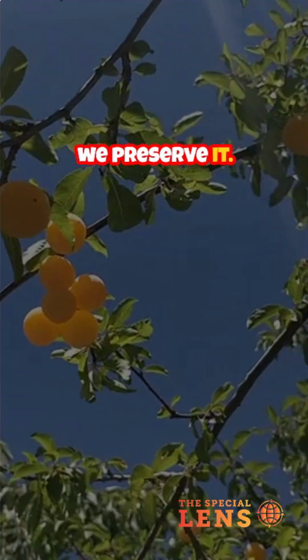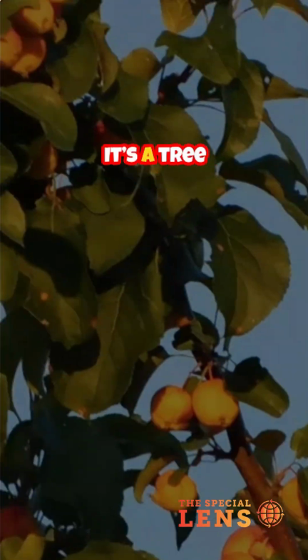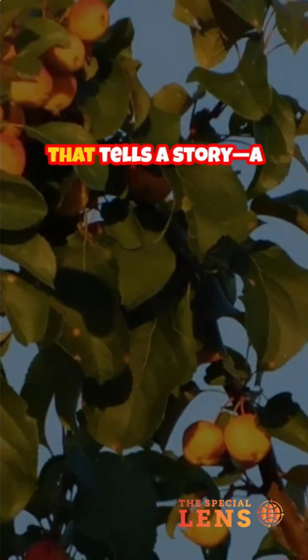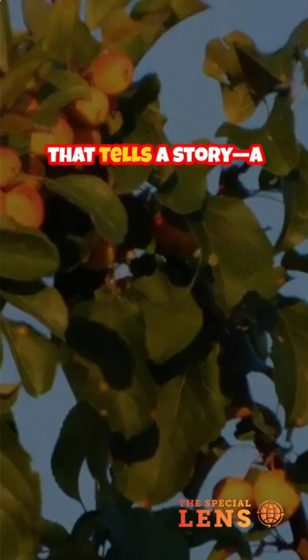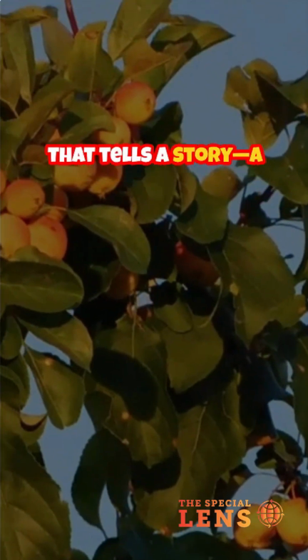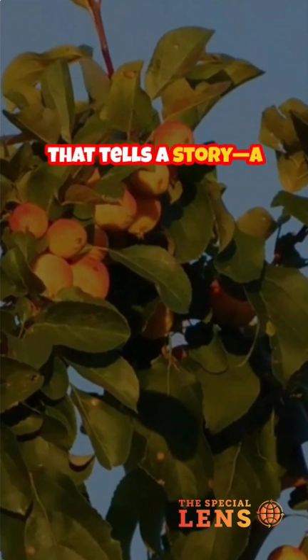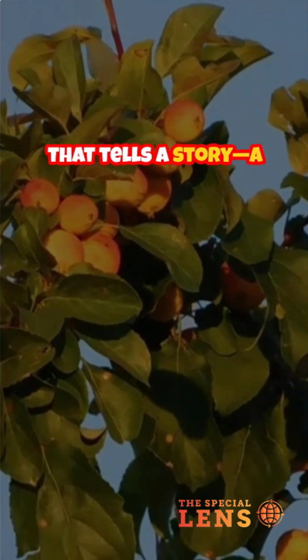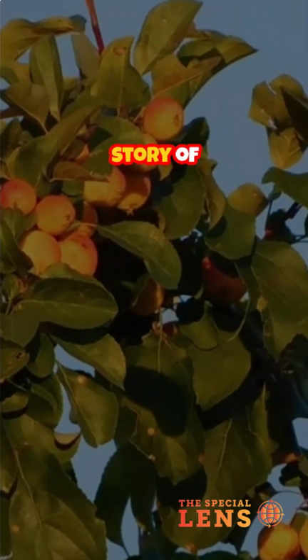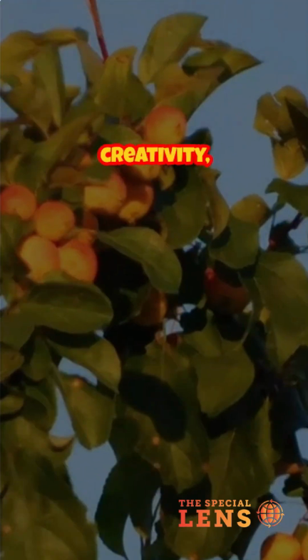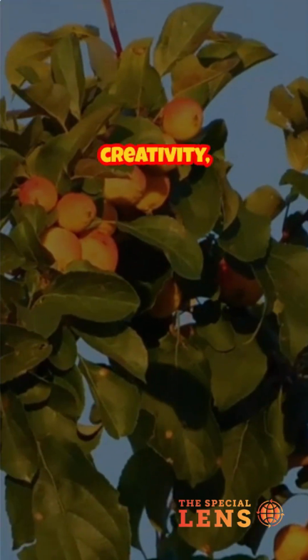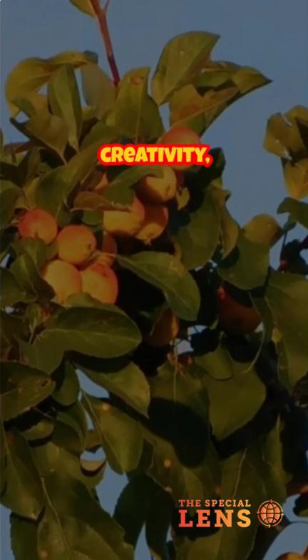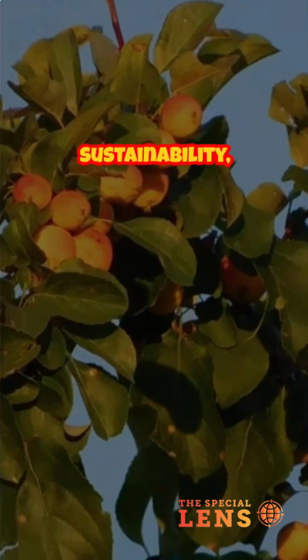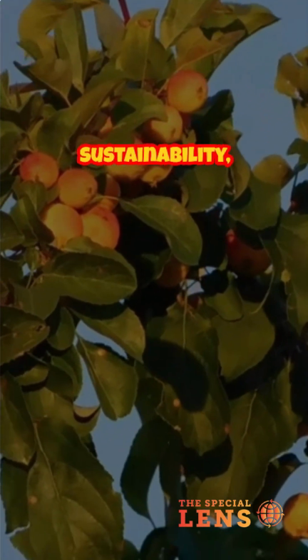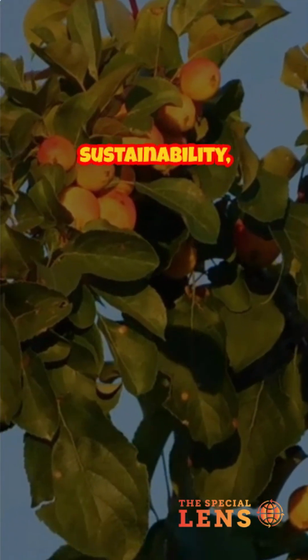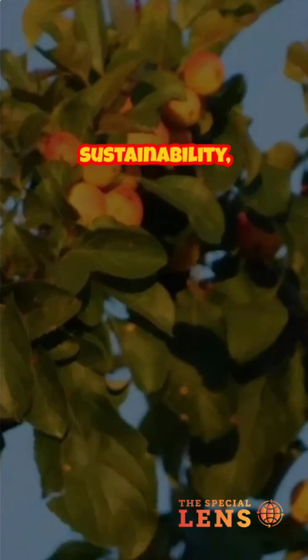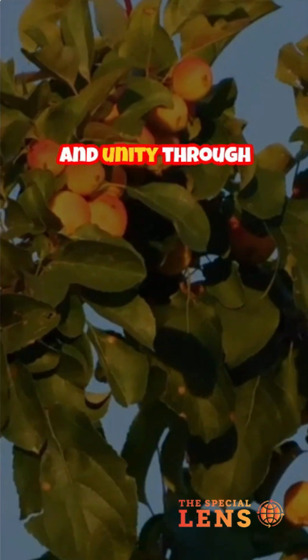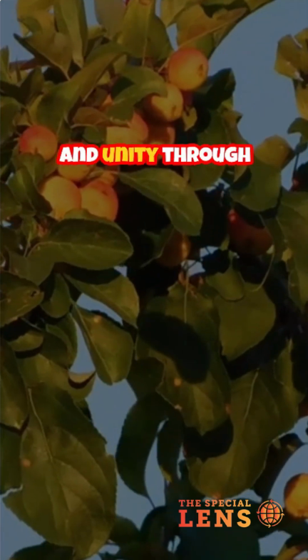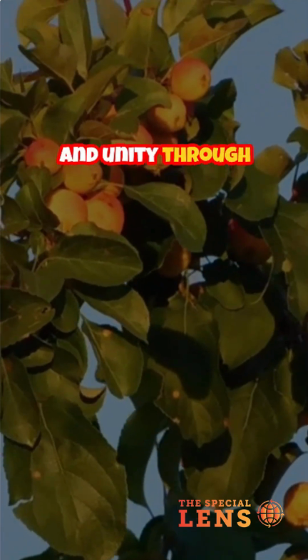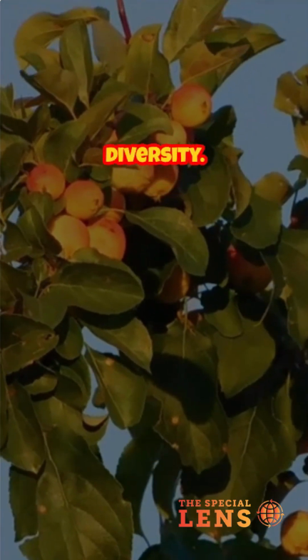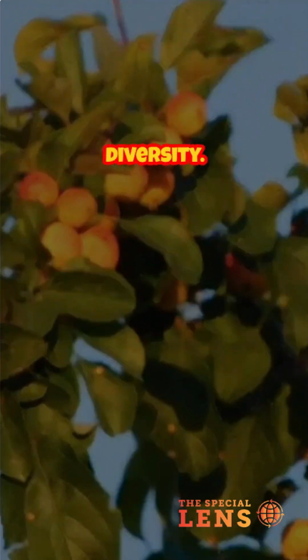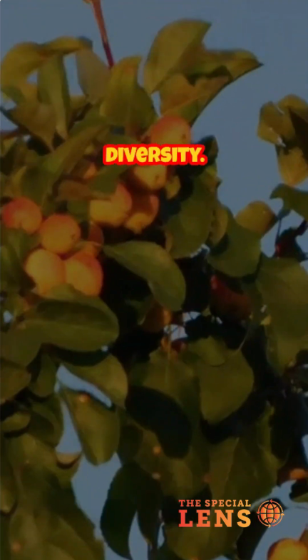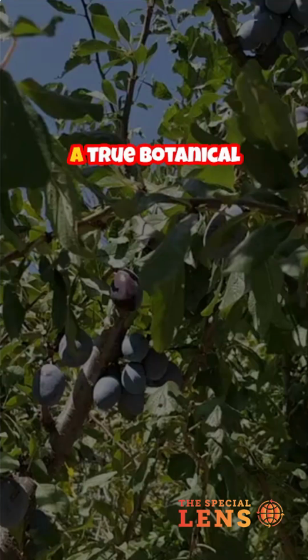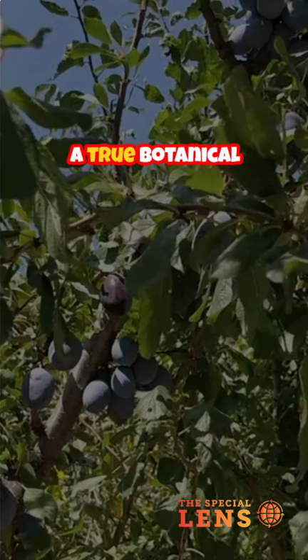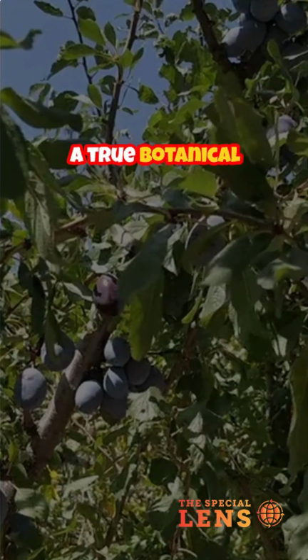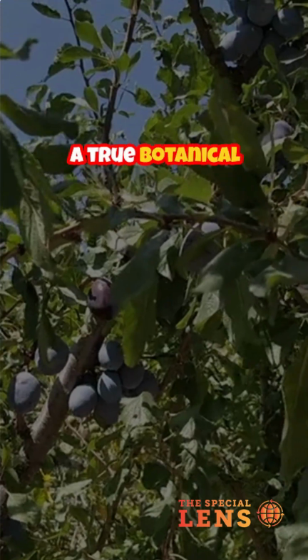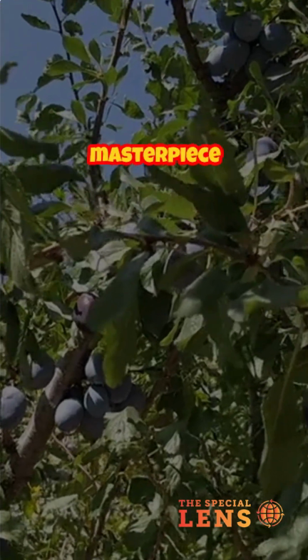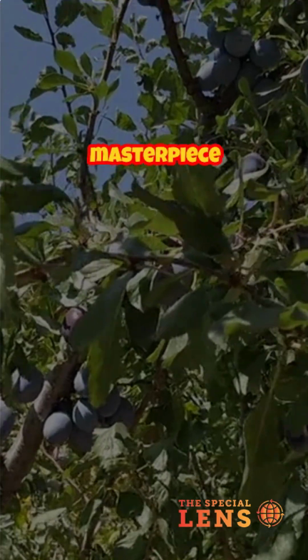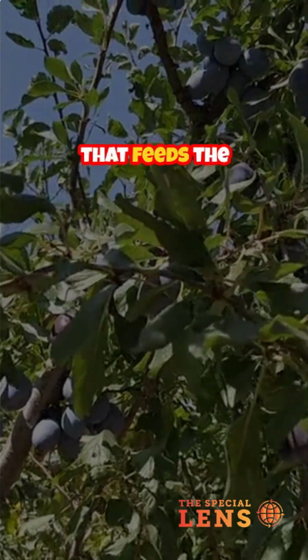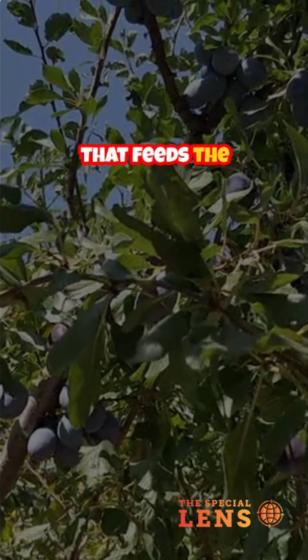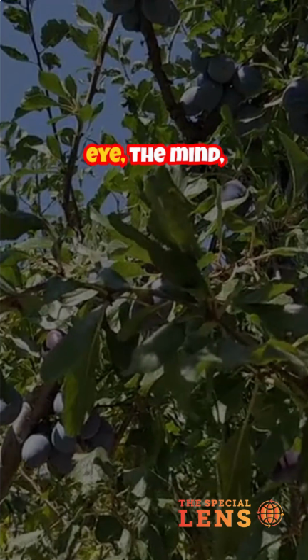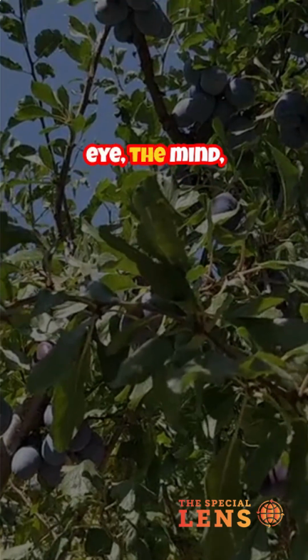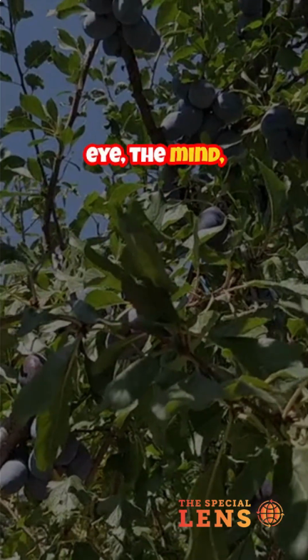Each fruit tastes different, reminding us how much variety nature holds when we preserve it. It's a tree that tells a story — a story of creativity, sustainability, and unity through diversity. A true botanical masterpiece that feeds the eye, the mind, and the world.